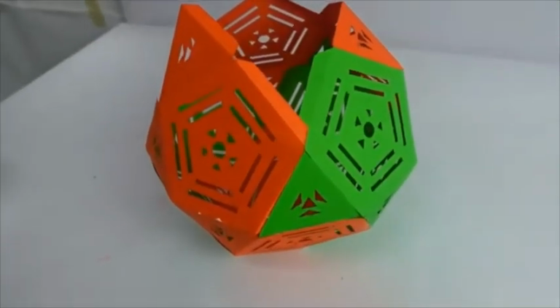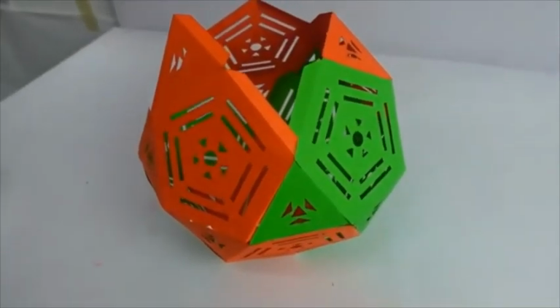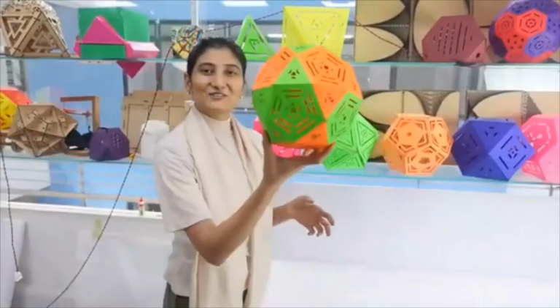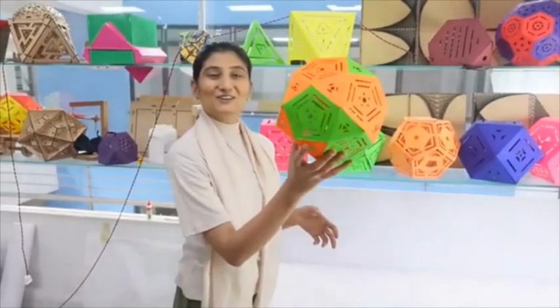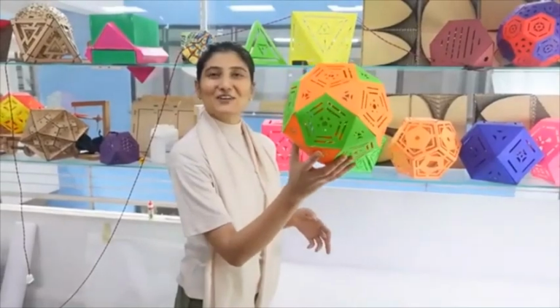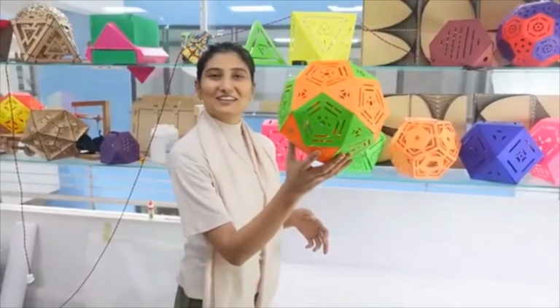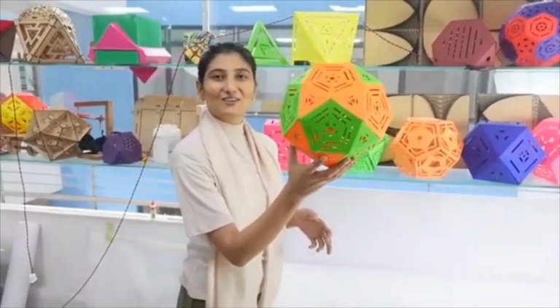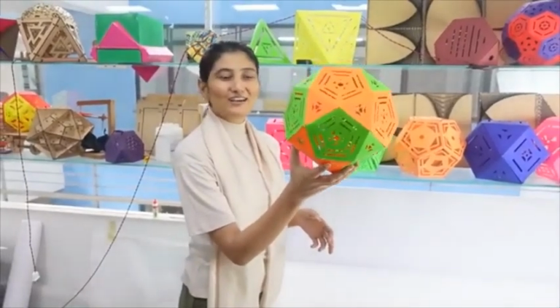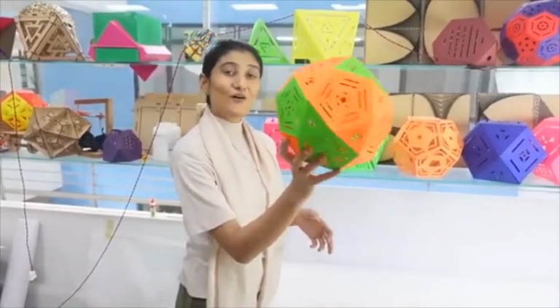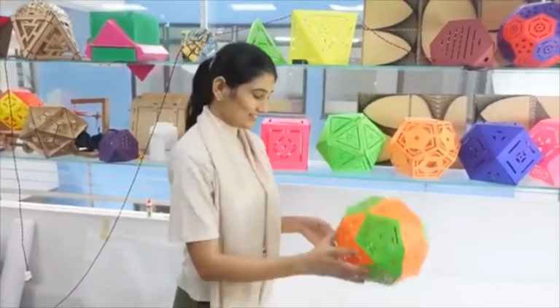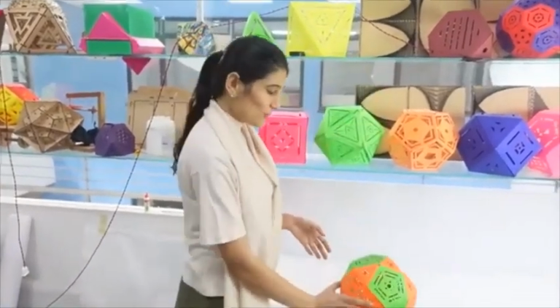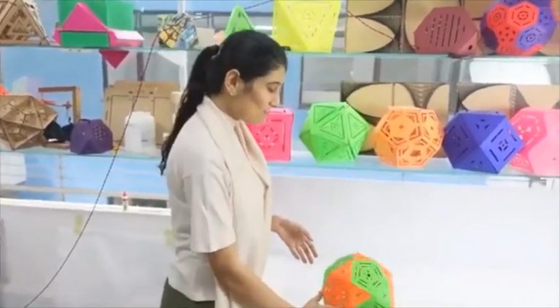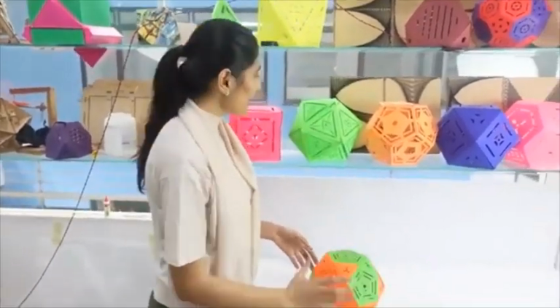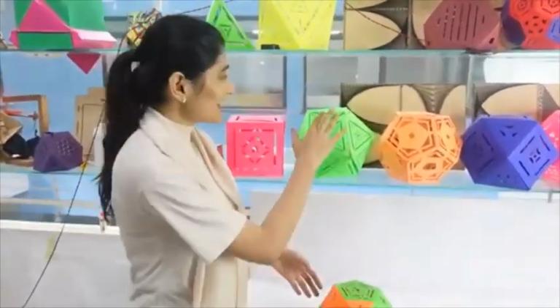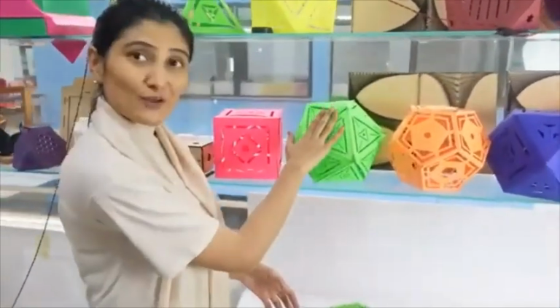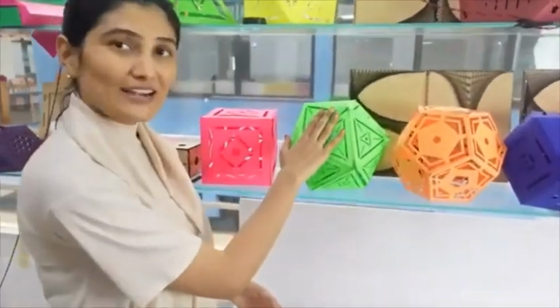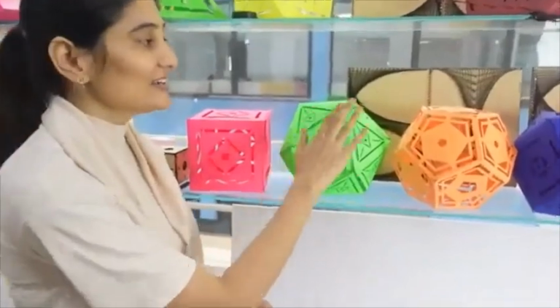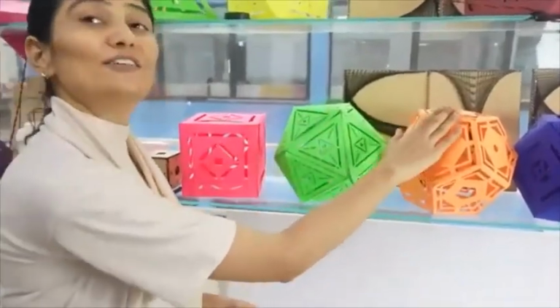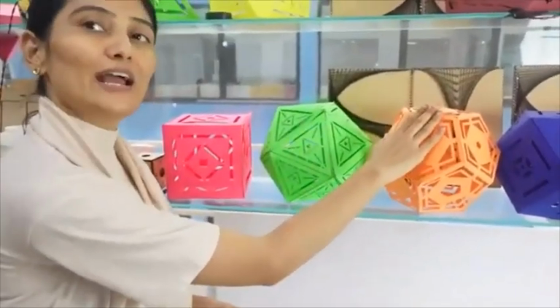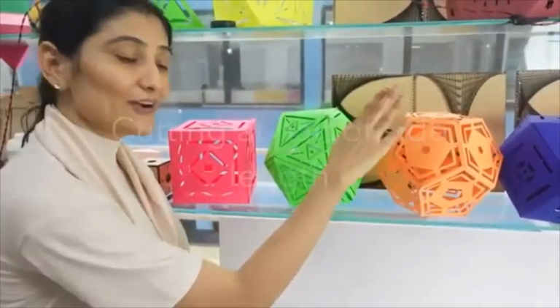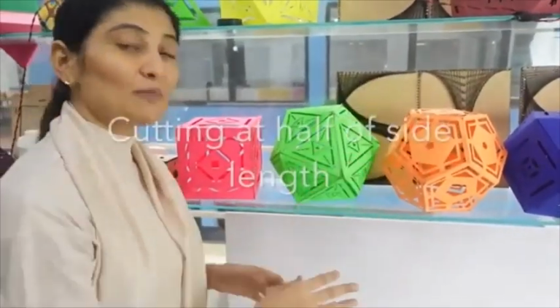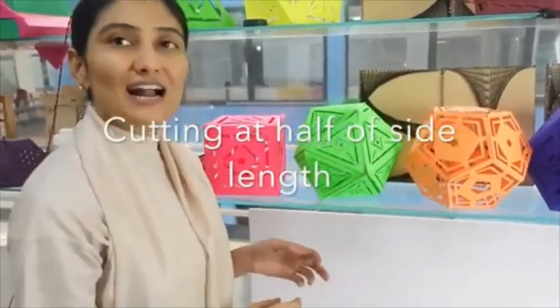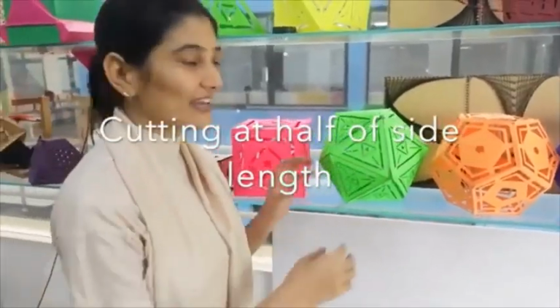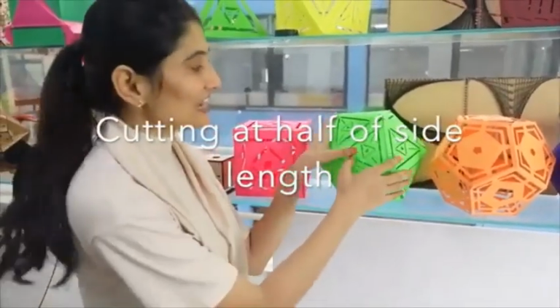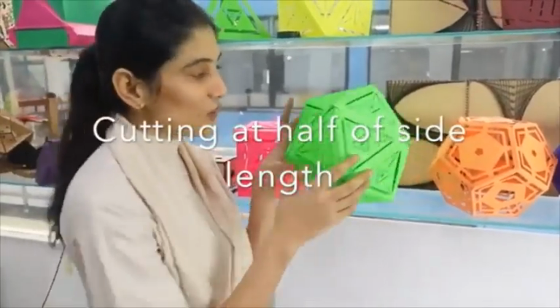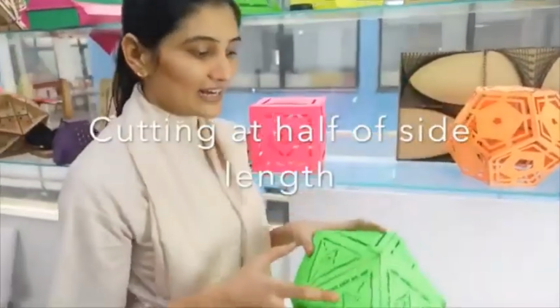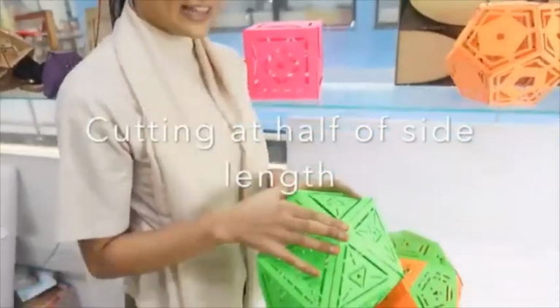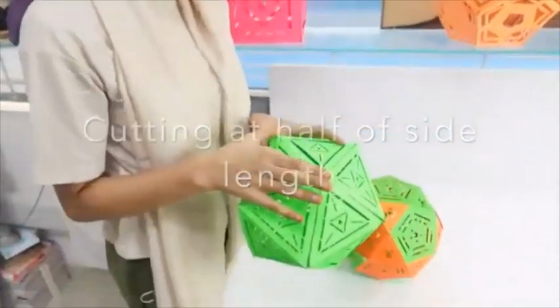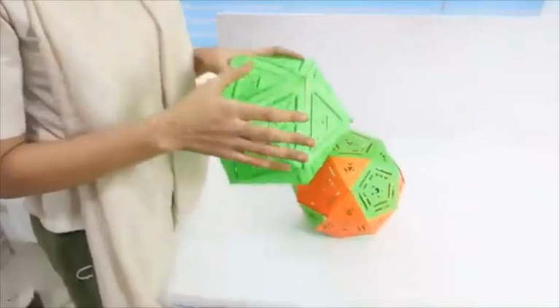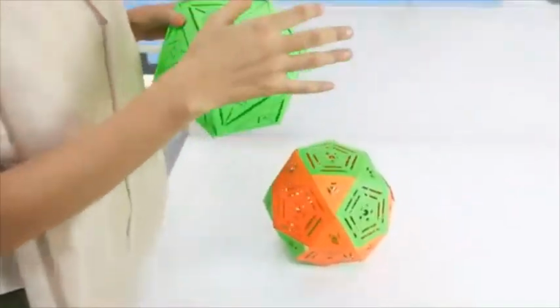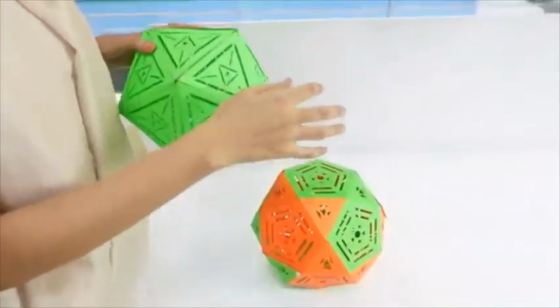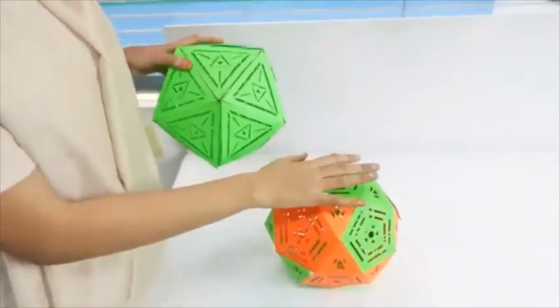Here is the Icosidodecahedron, ready. It is made from an icosahedron or dodecahedron by cutting the sides into half. On cutting them in half, we will get this.